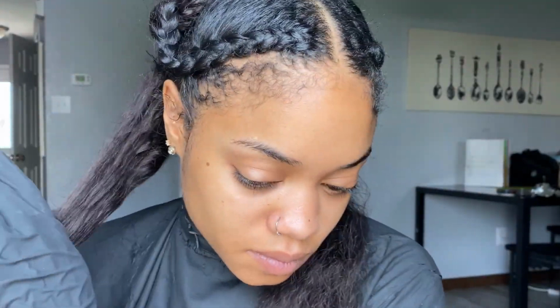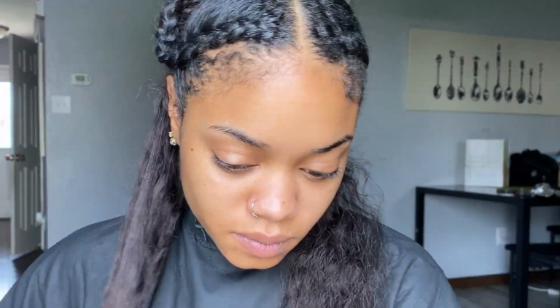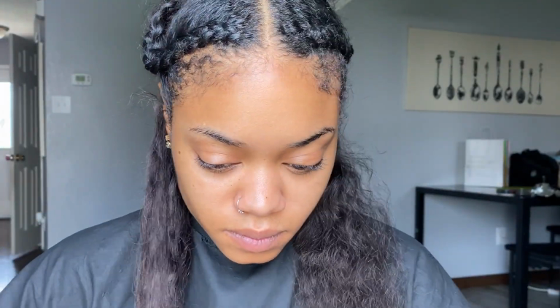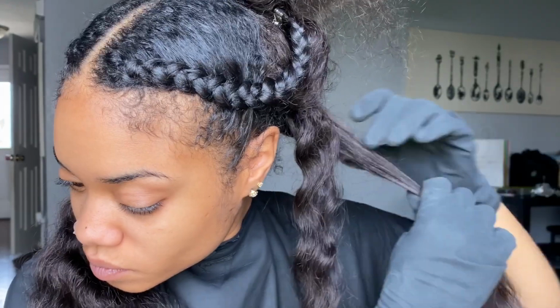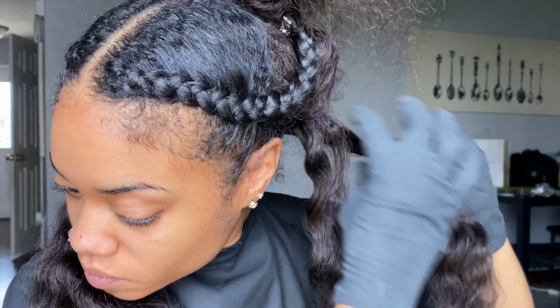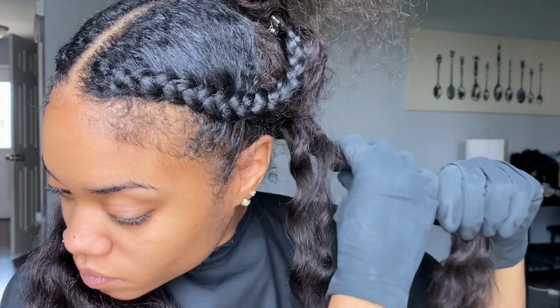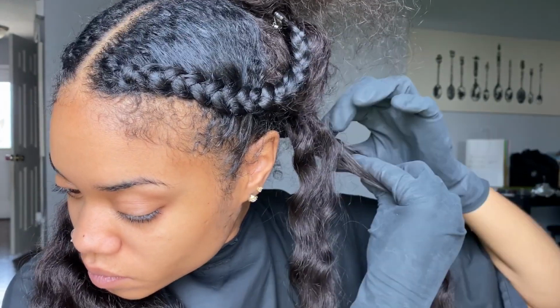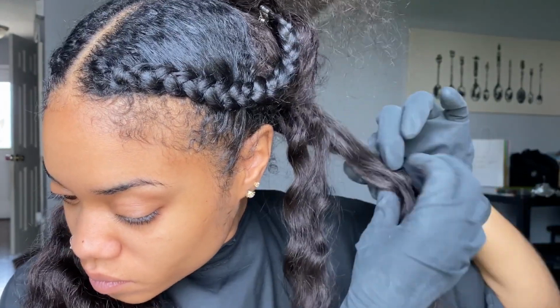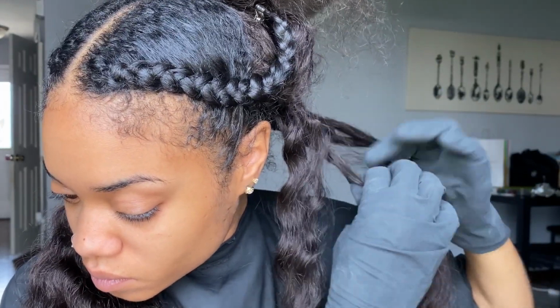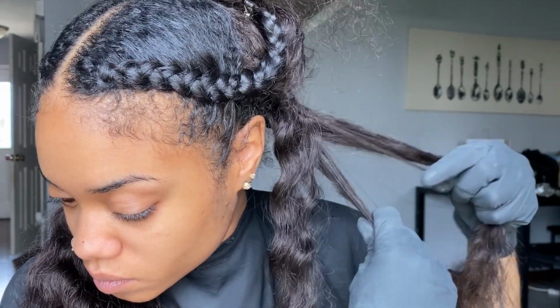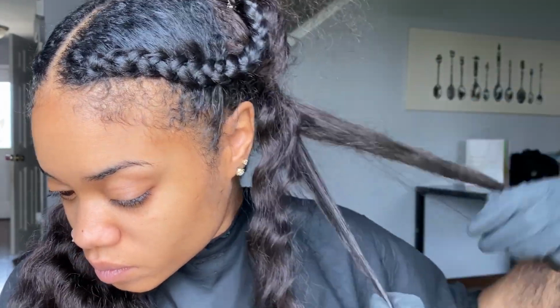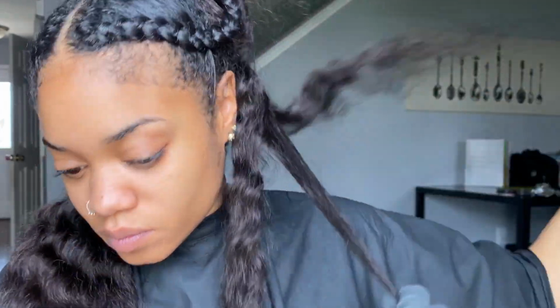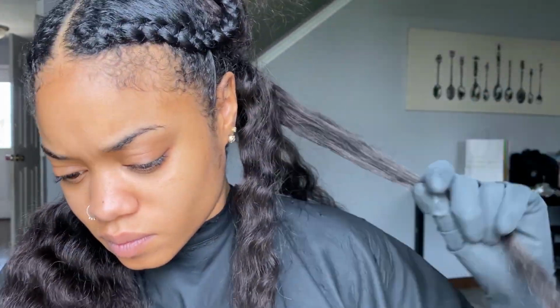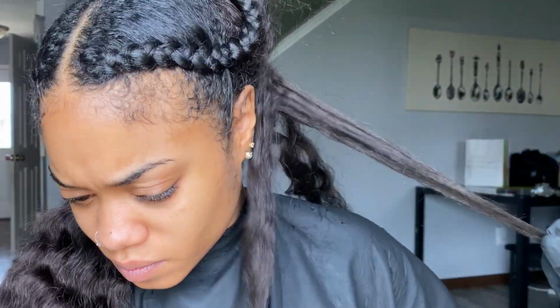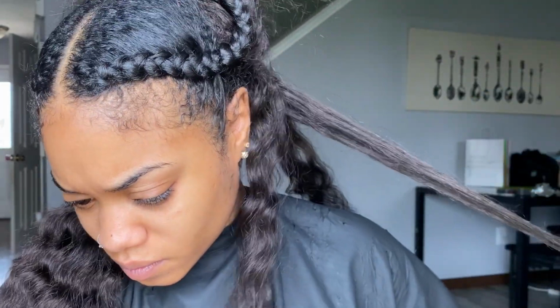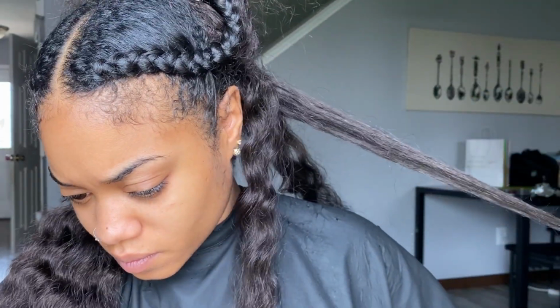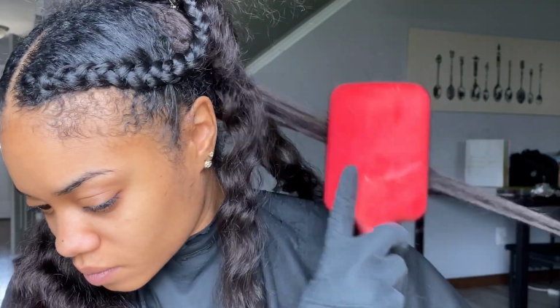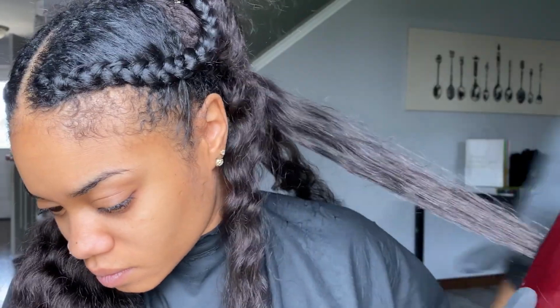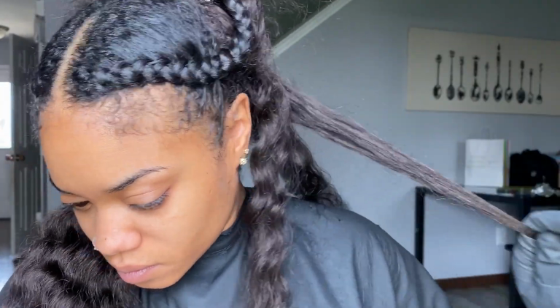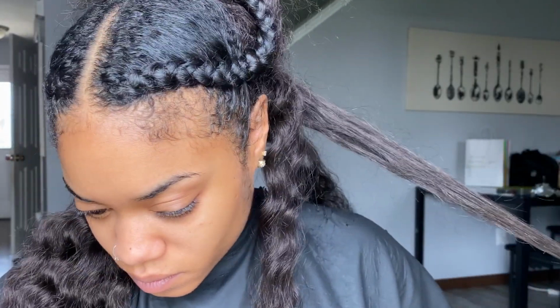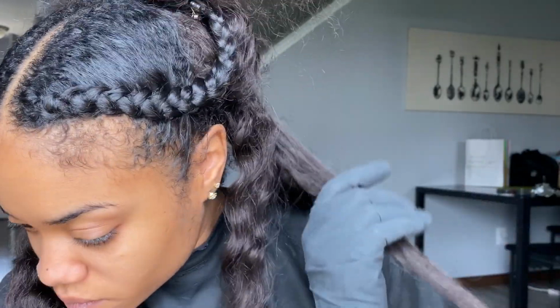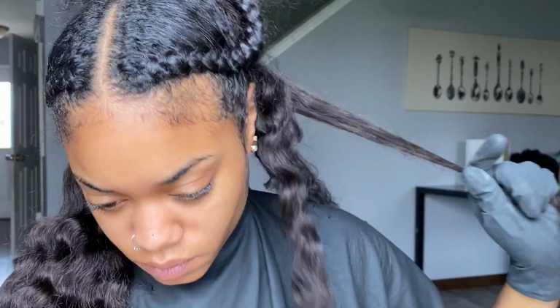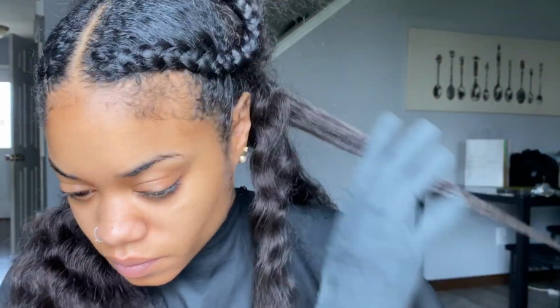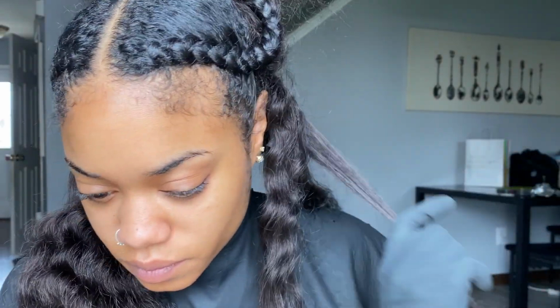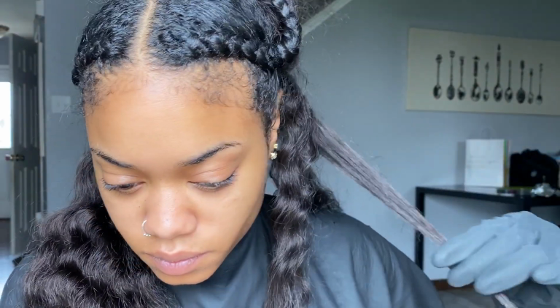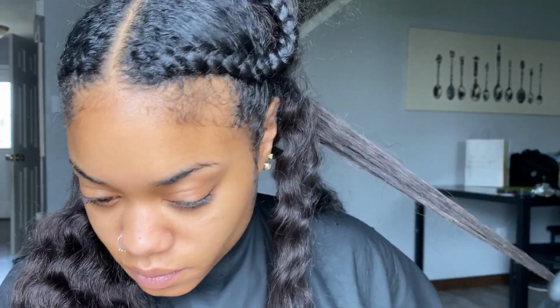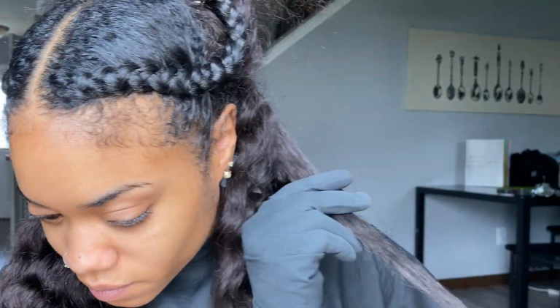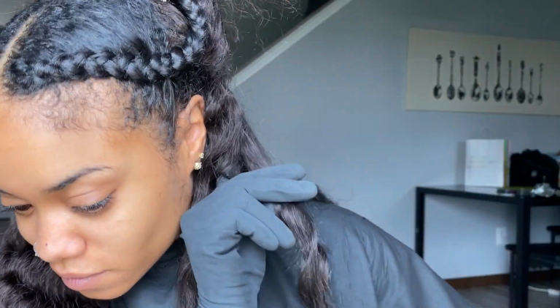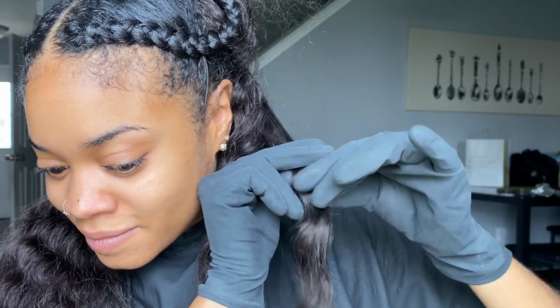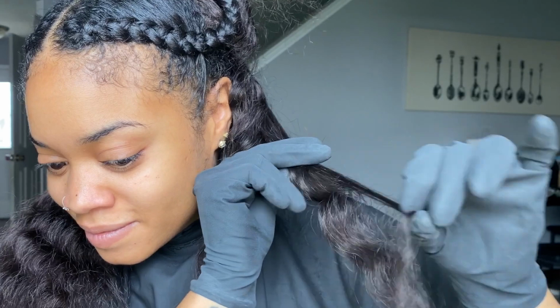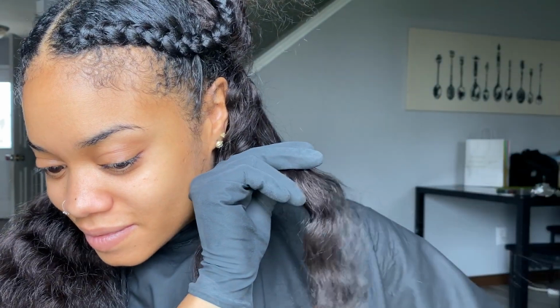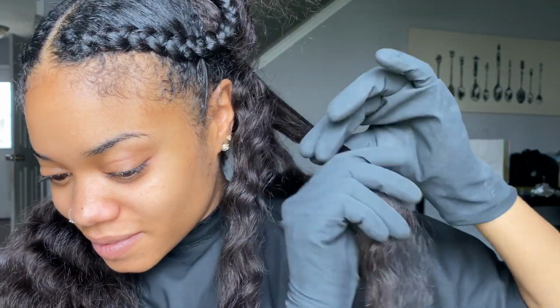Once the hair is detangled, we can actually start sectioning off the pieces that we actually want to color. You may have to detangle more of the hair, which is fine. So as you can see here, I'm trying to decide how thick I want the pieces to be.